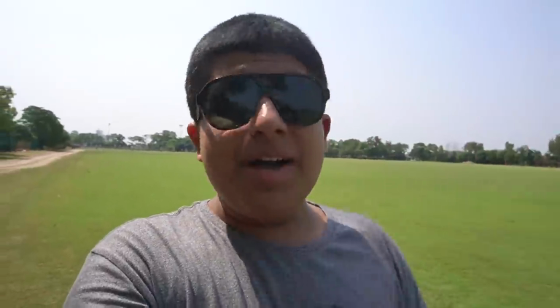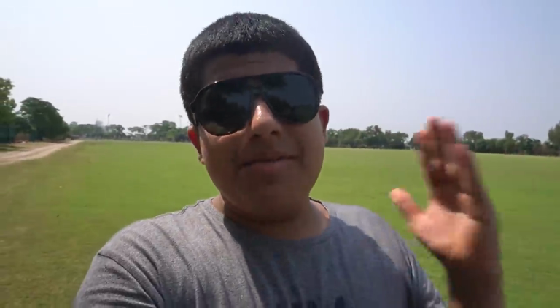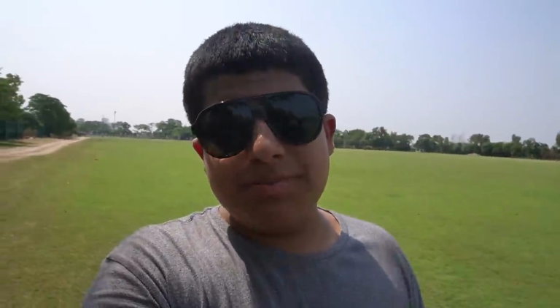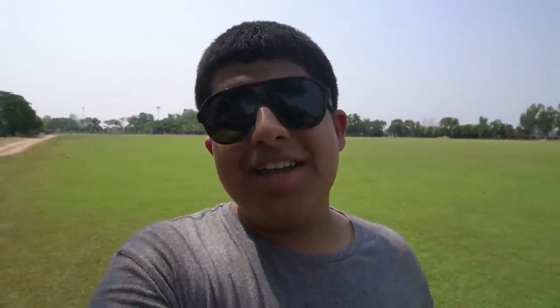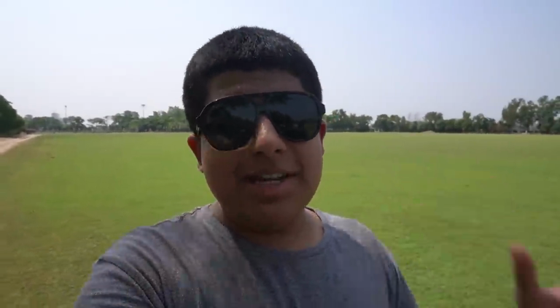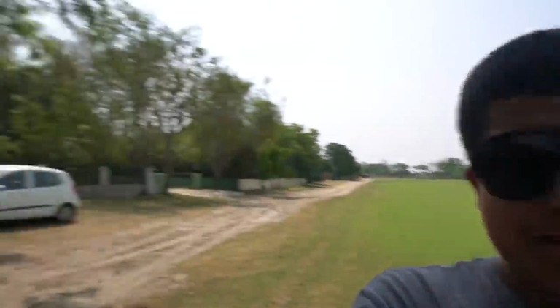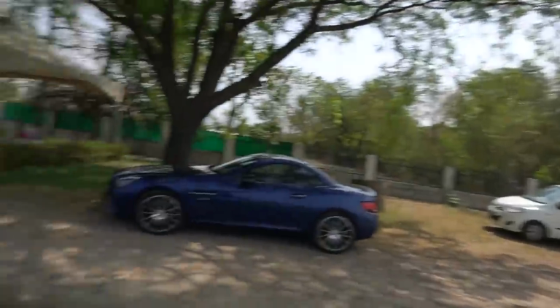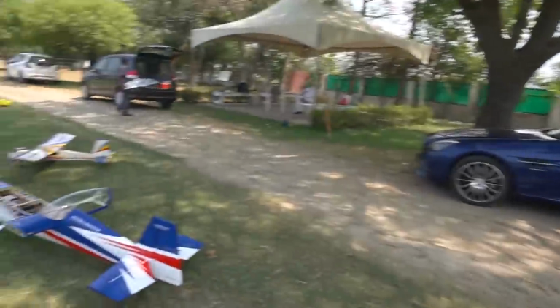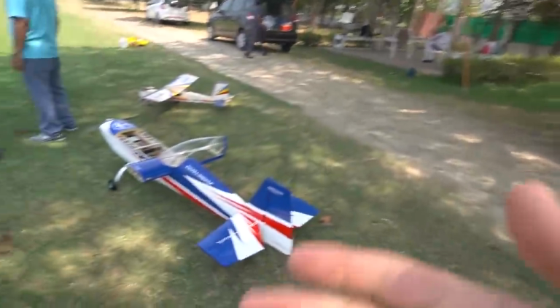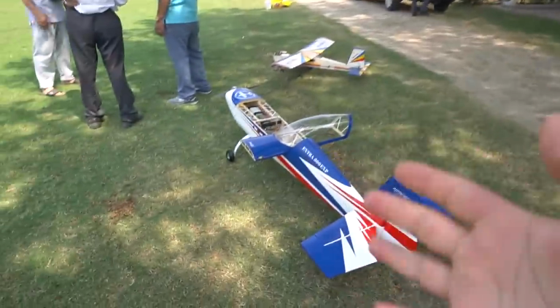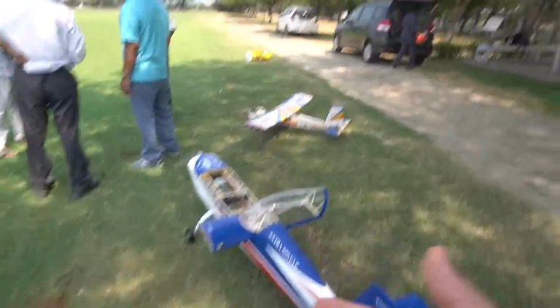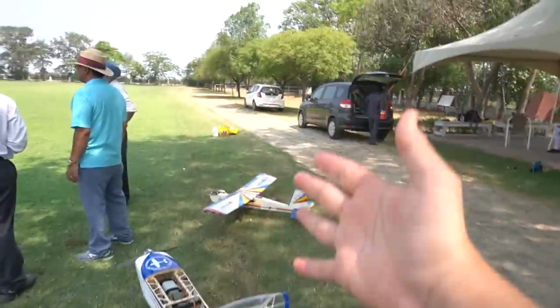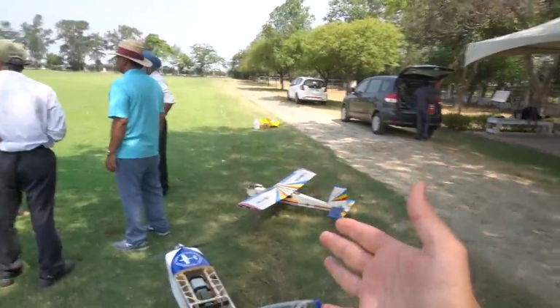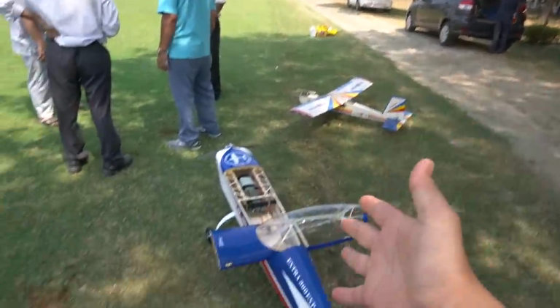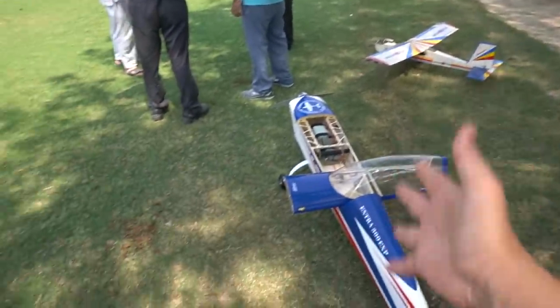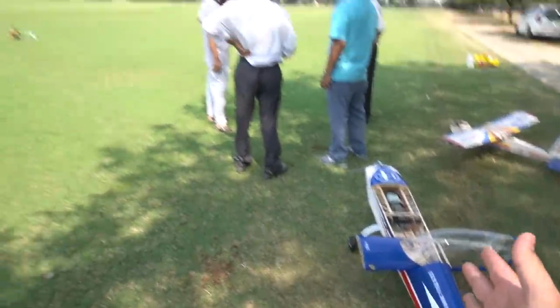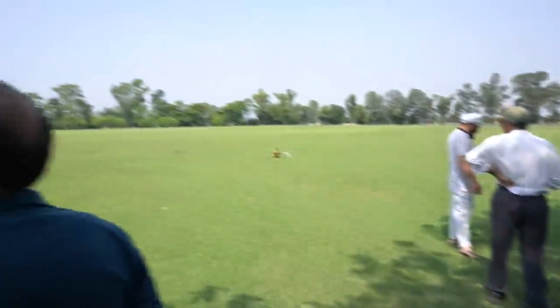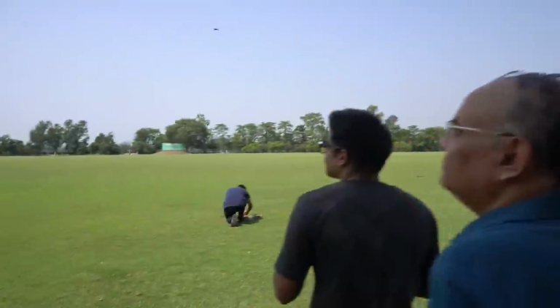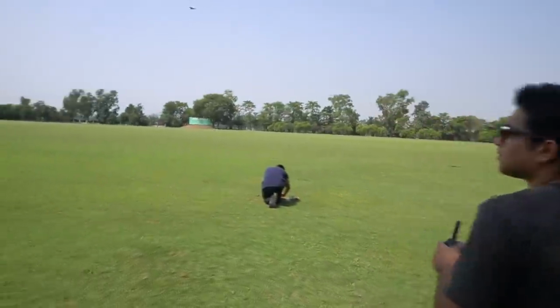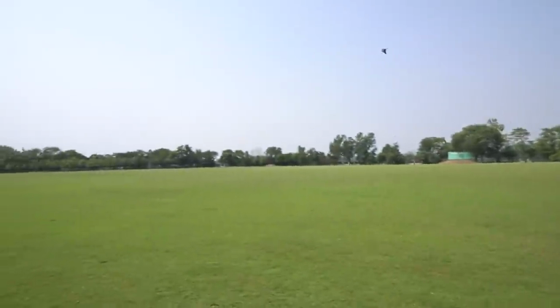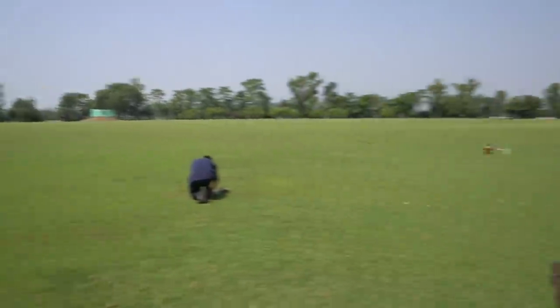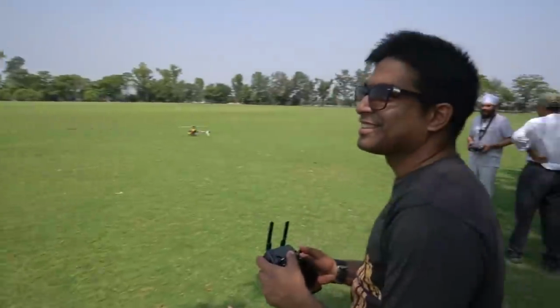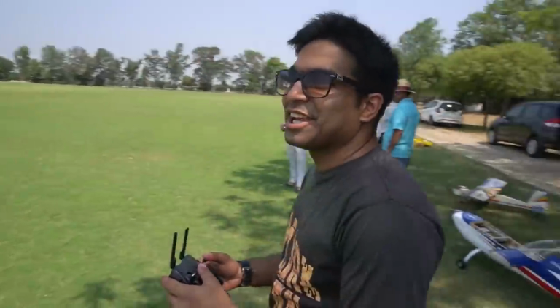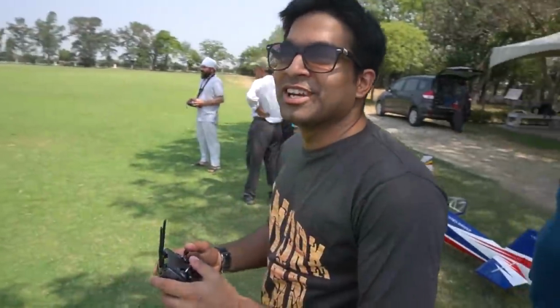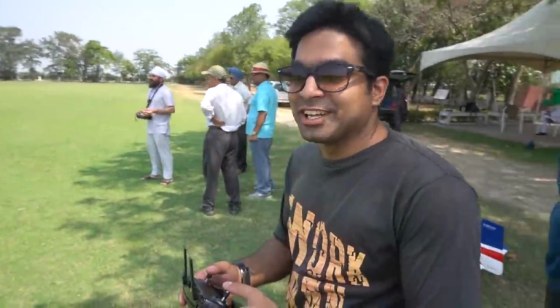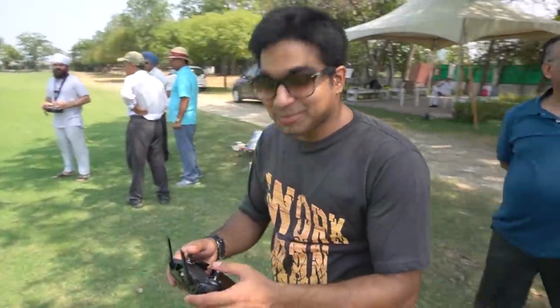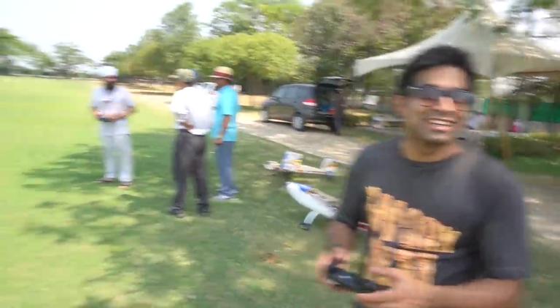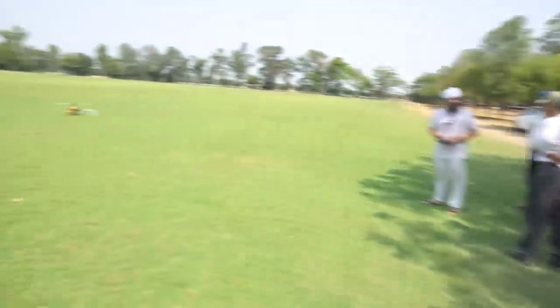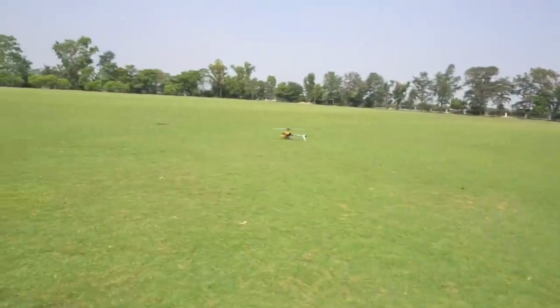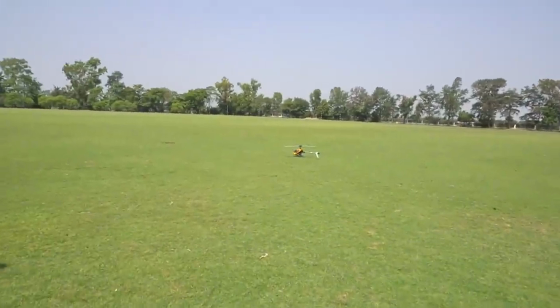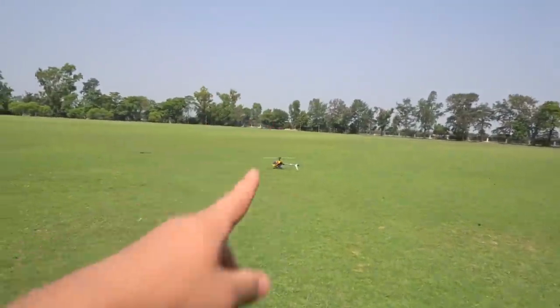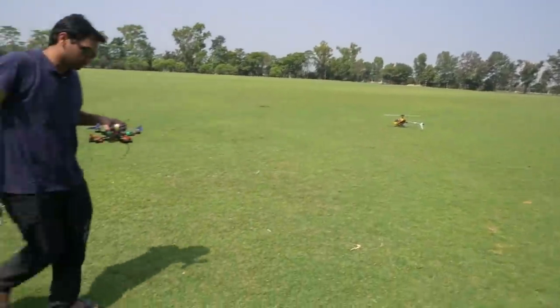What's up guys? I am Vlogs back here and I have a new talk back to you. There is a plane, there is another plane, there is a nitro engine, I also have a drone, and I also have a helicopter here. I will show you everything.